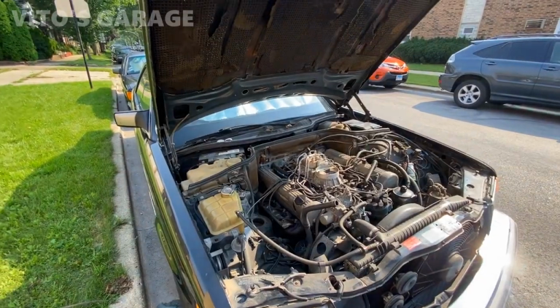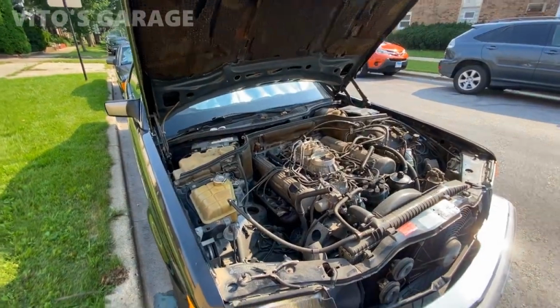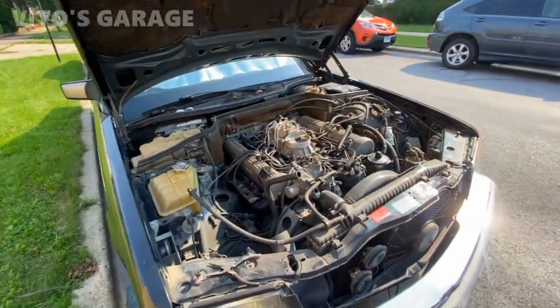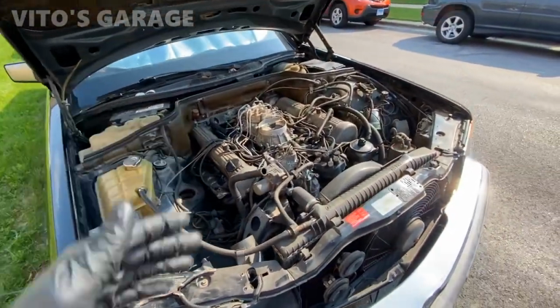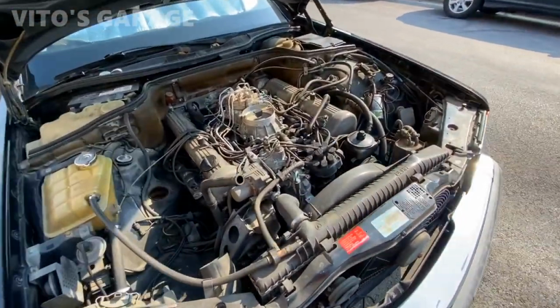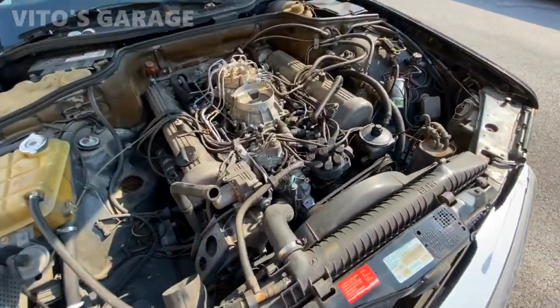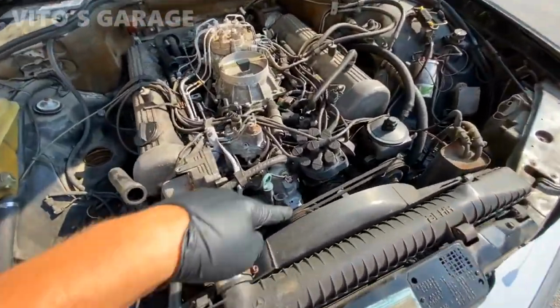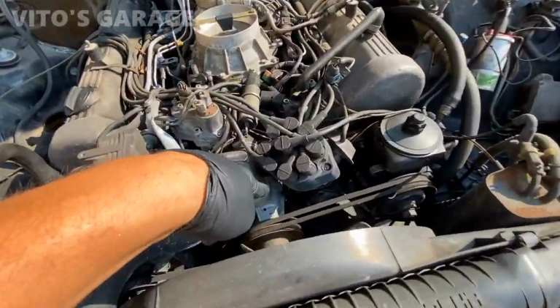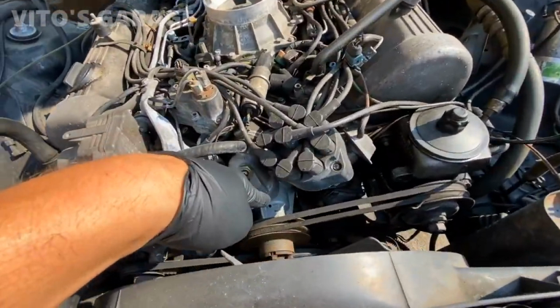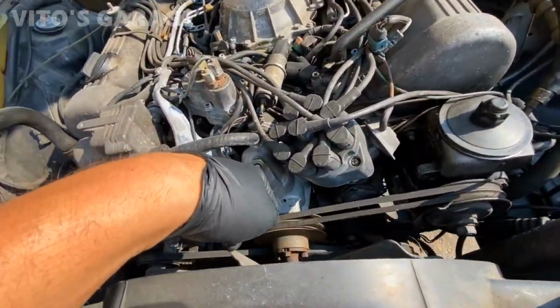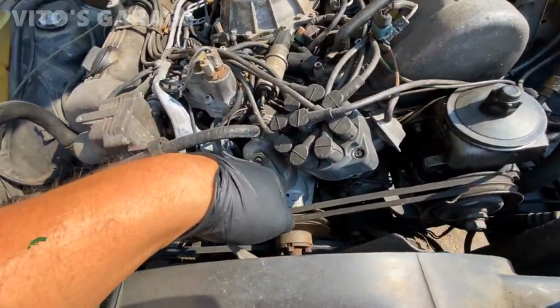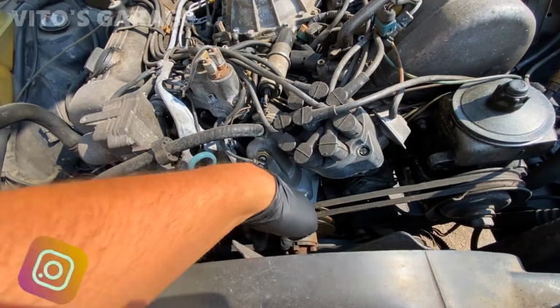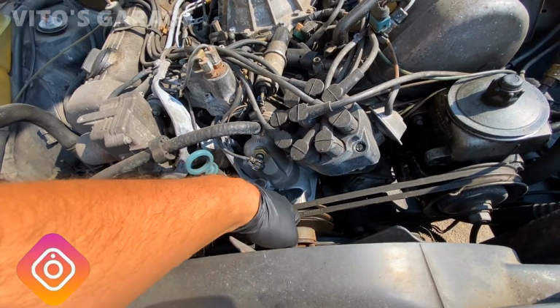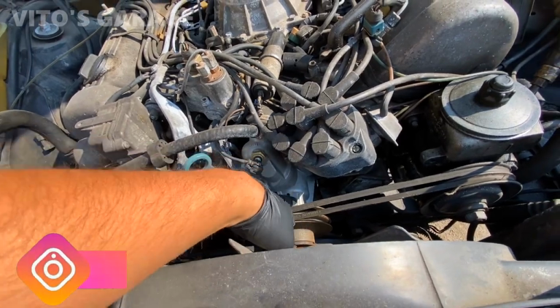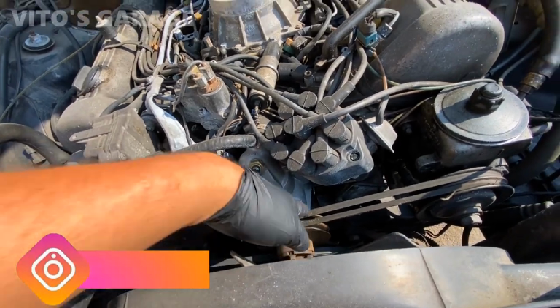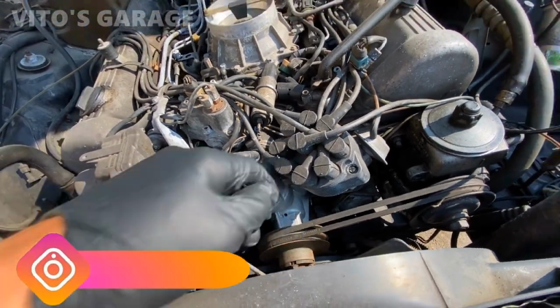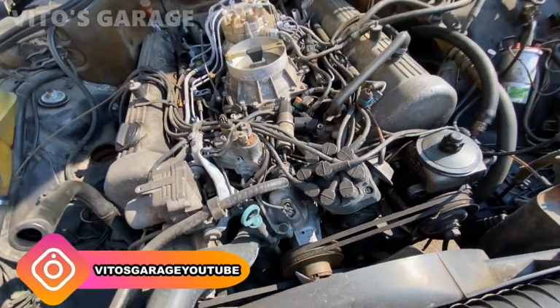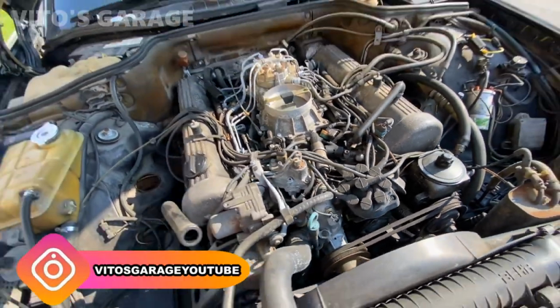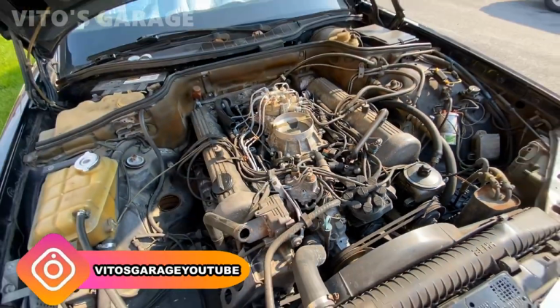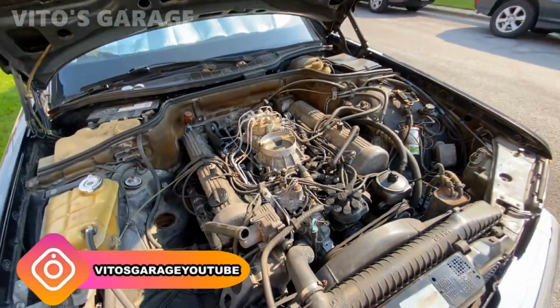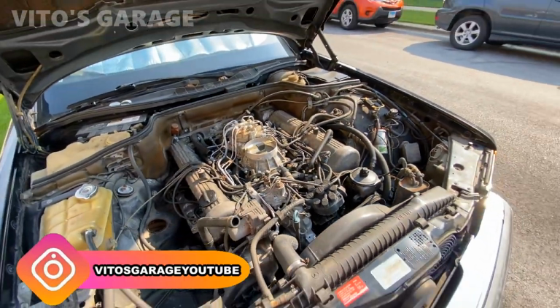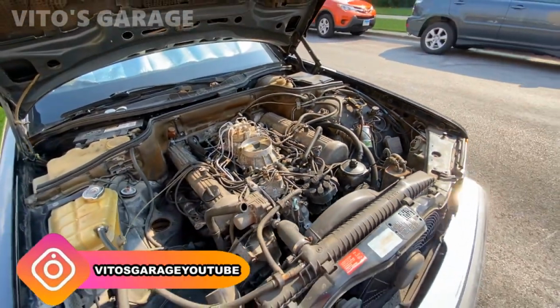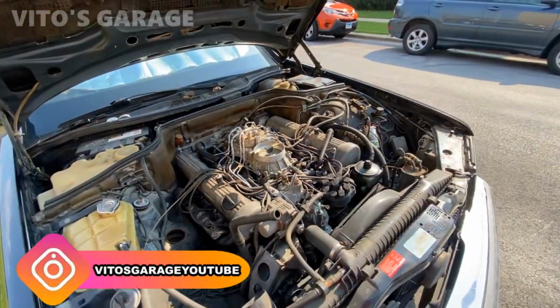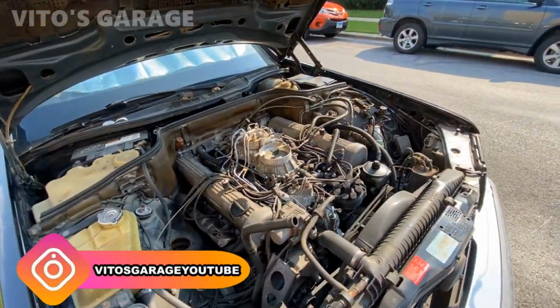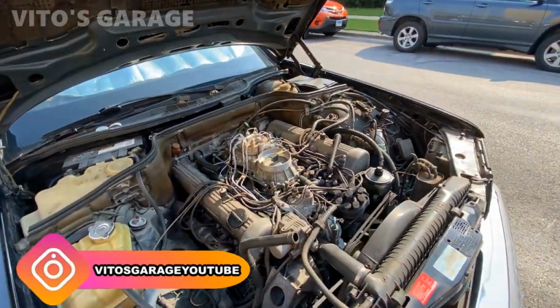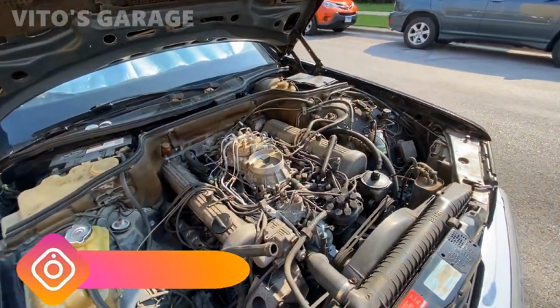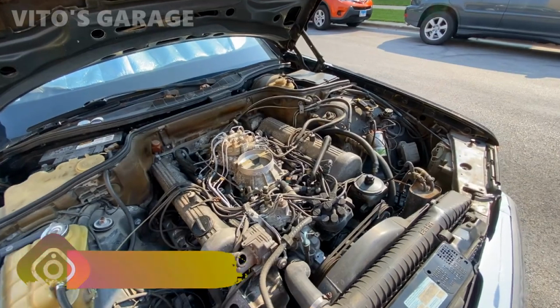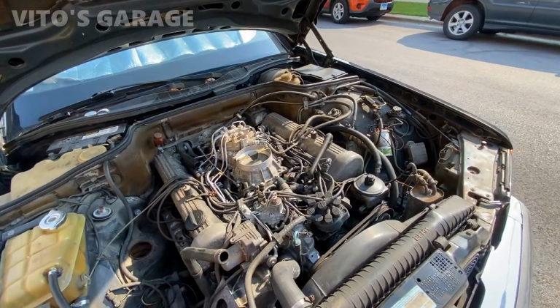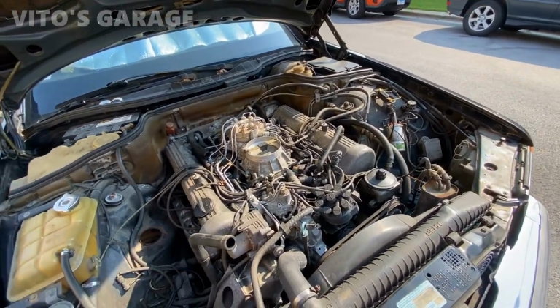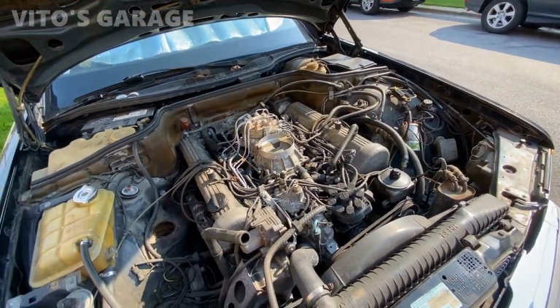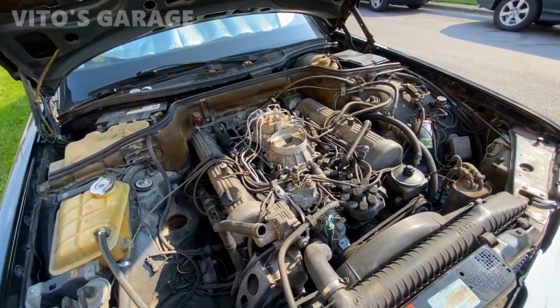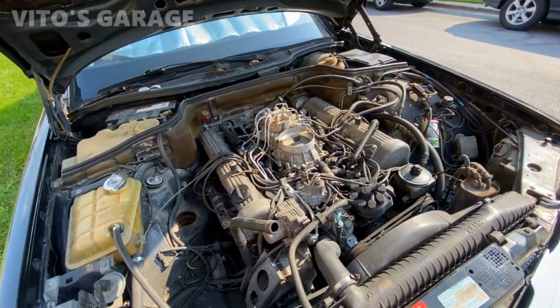Gonna do some work on this car. We changed last year — we changed the water pump and some other stuff. So now just gotta do the valve cover gaskets, boiler kits and all that.